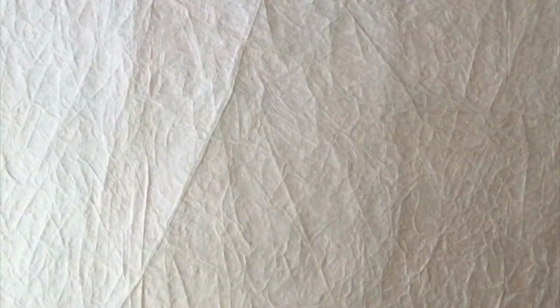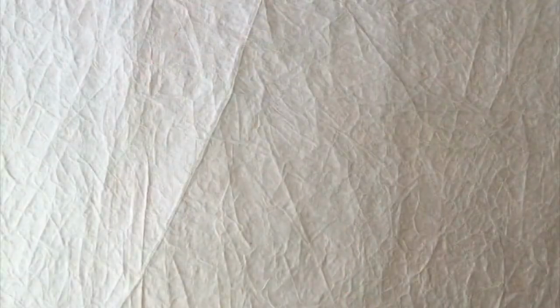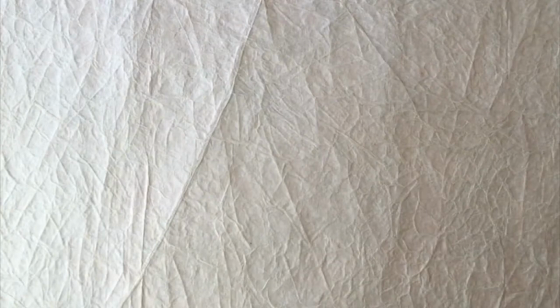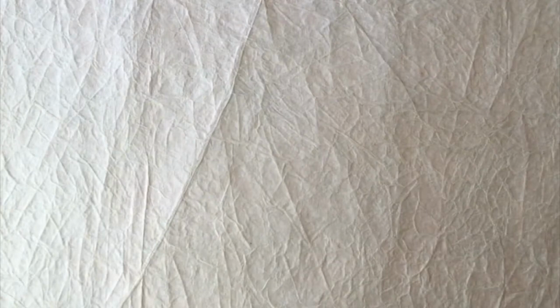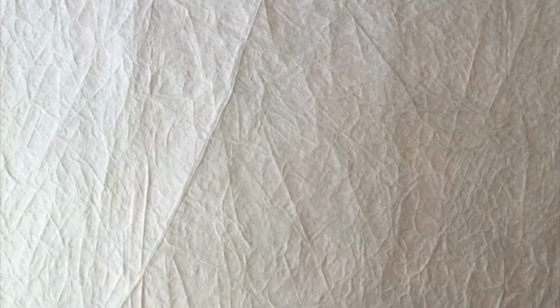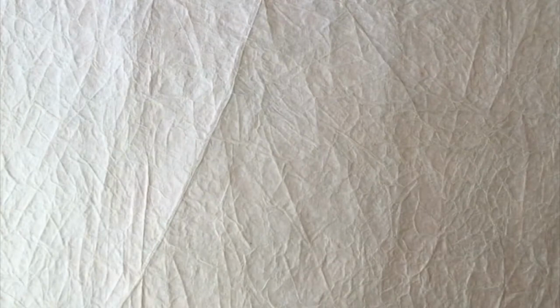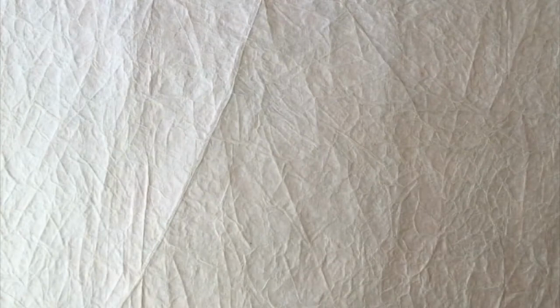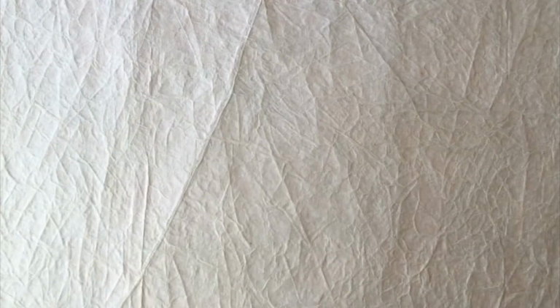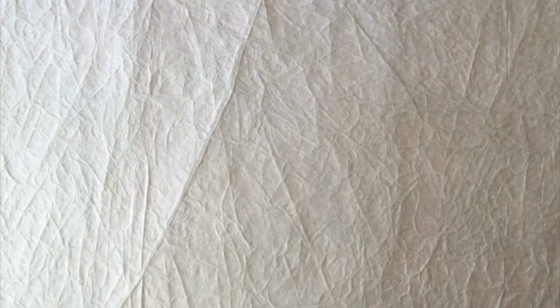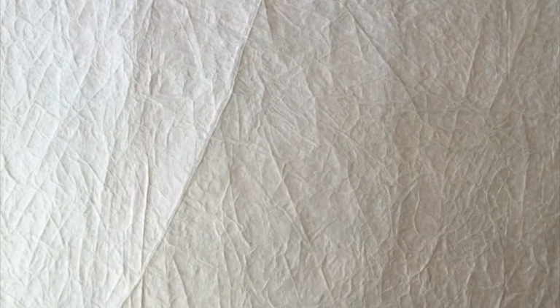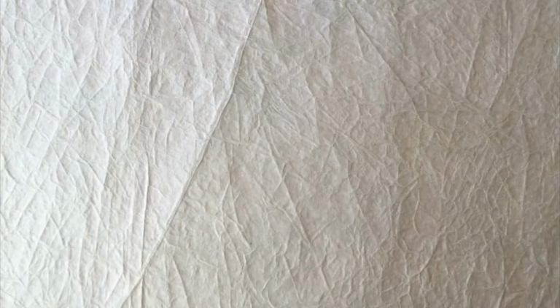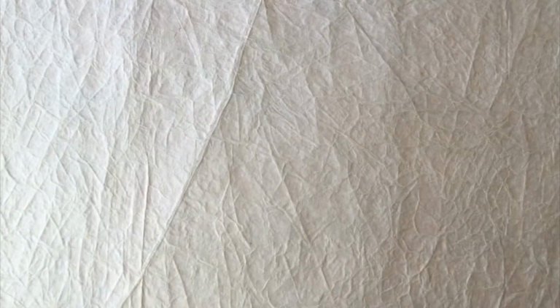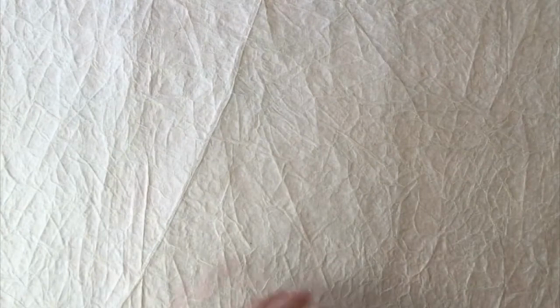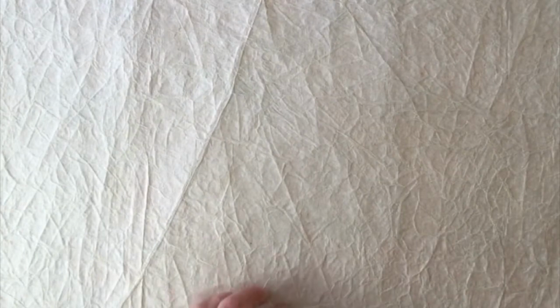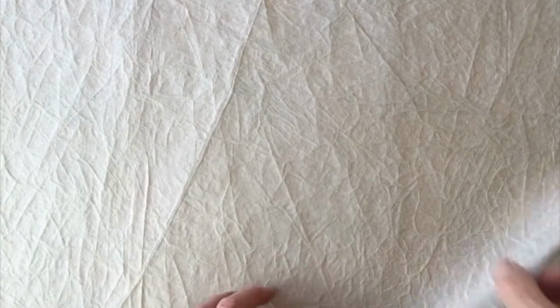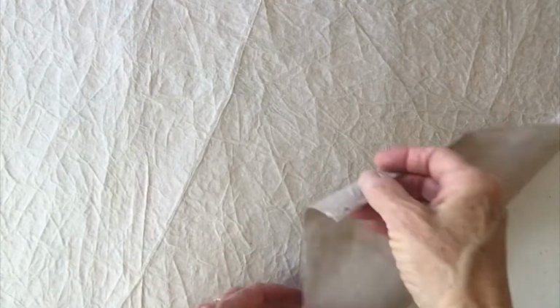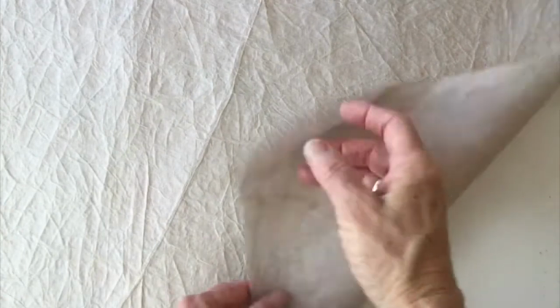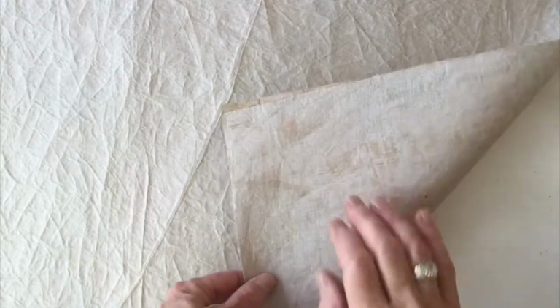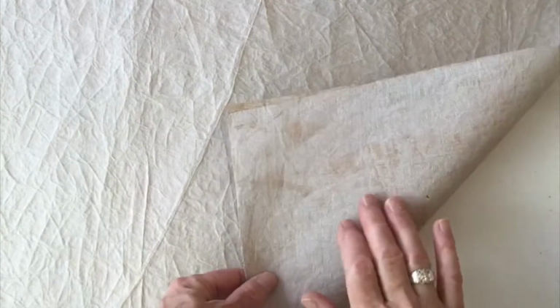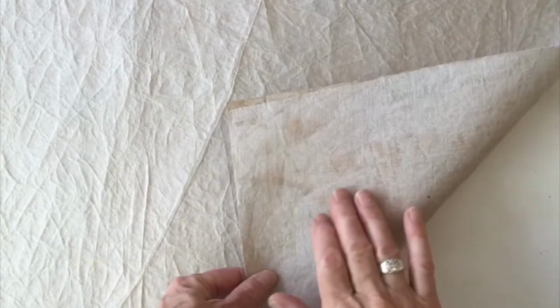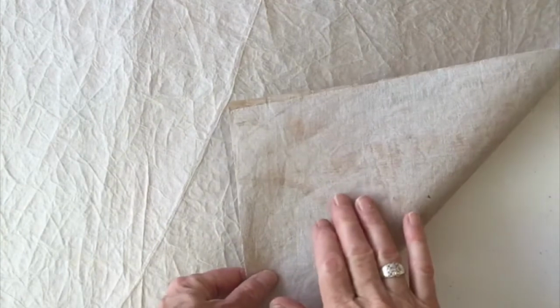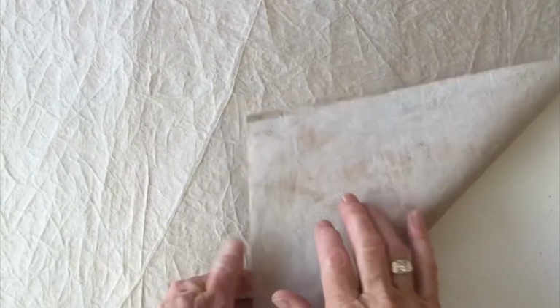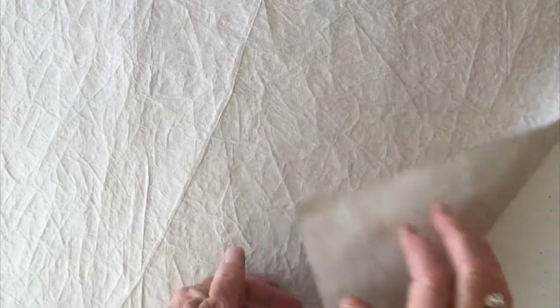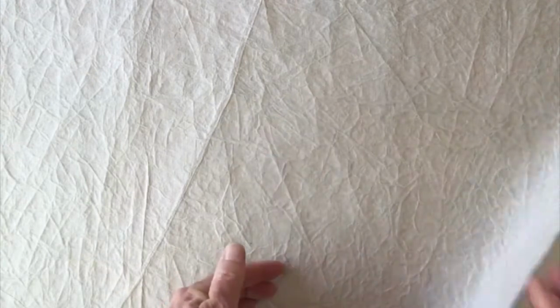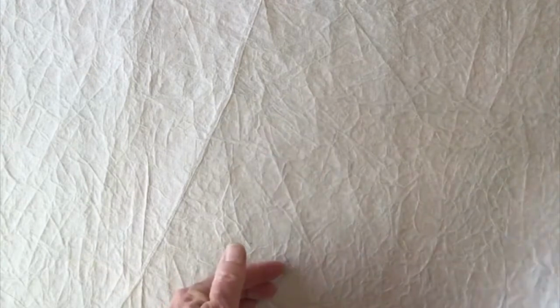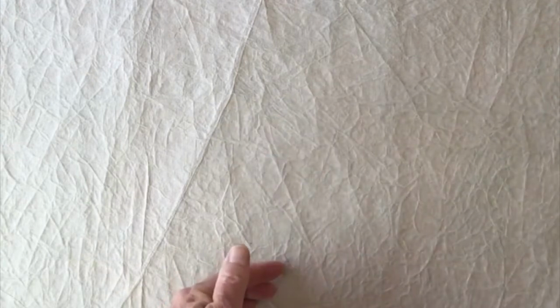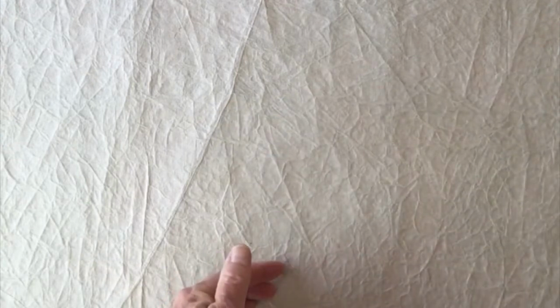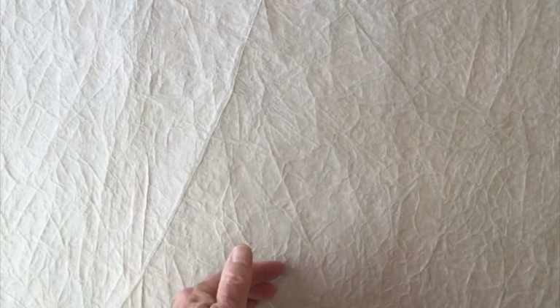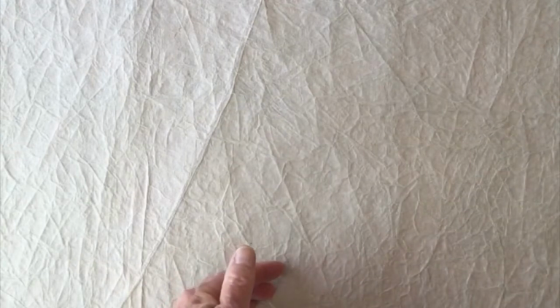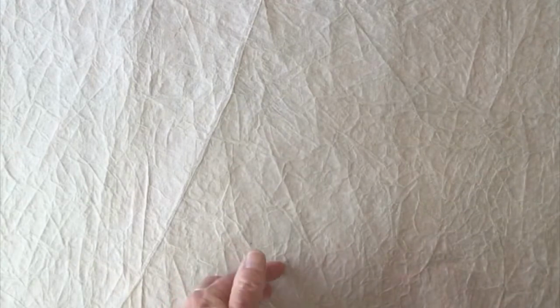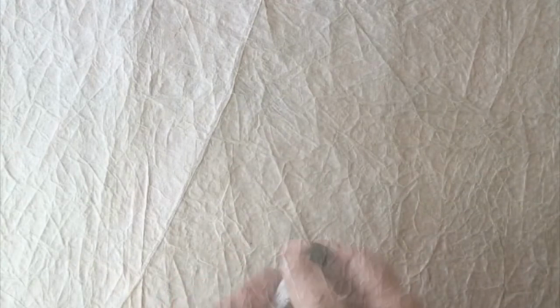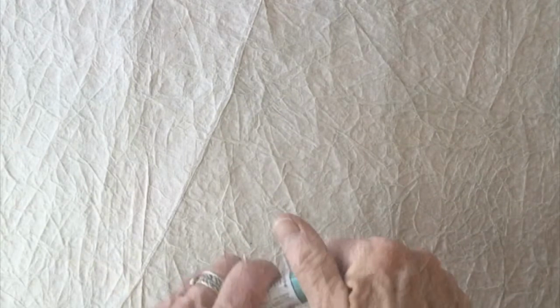I began with paper called Lokta, which is made in Nepal. It has pulp on one side and the back side is embedded with gauze.